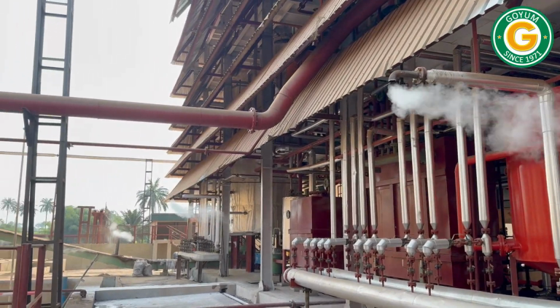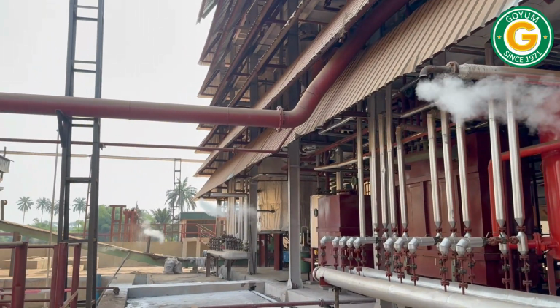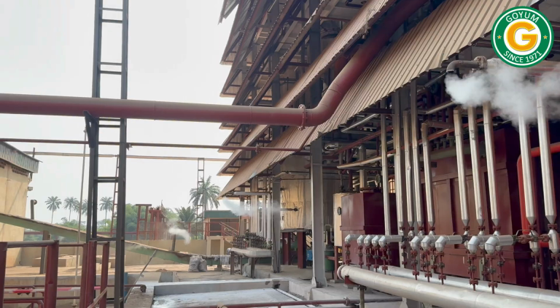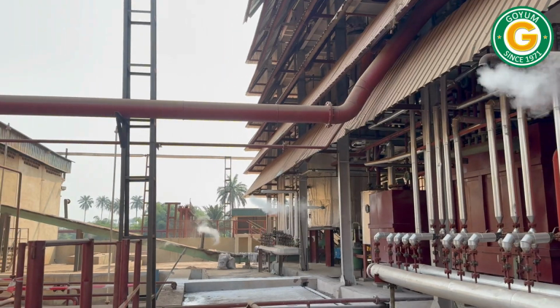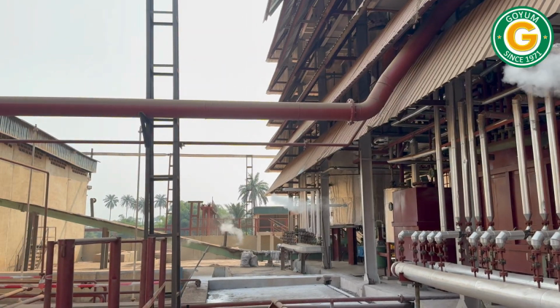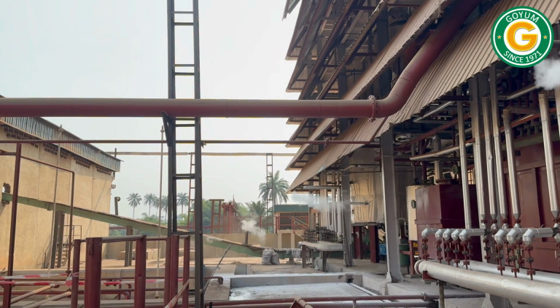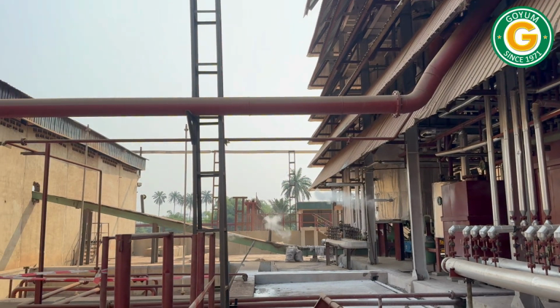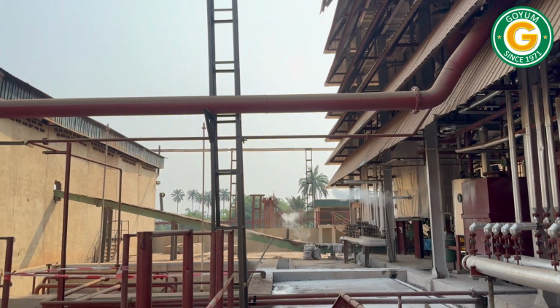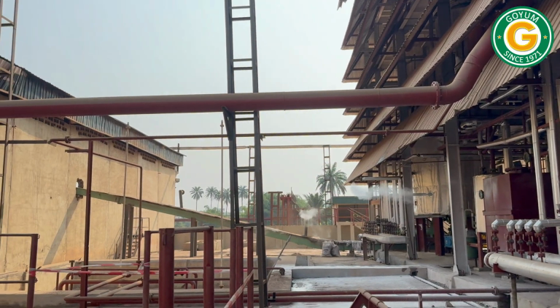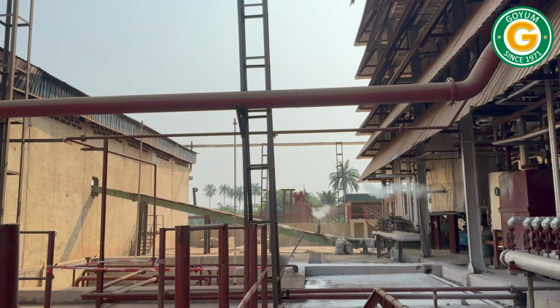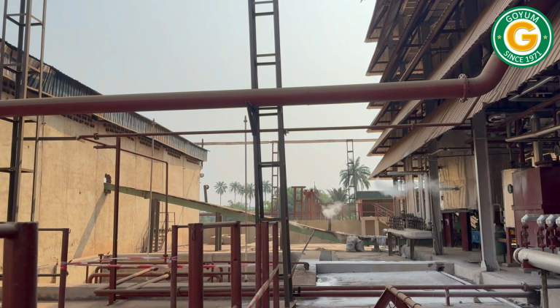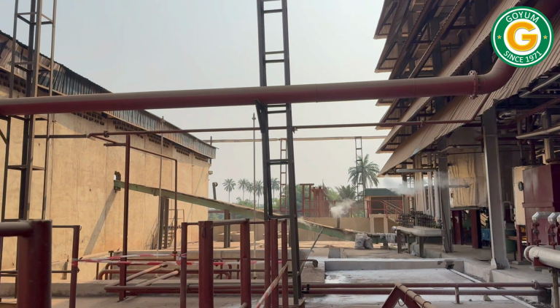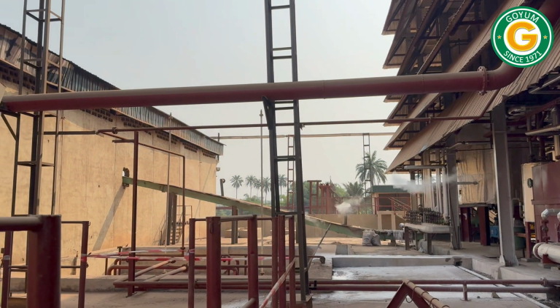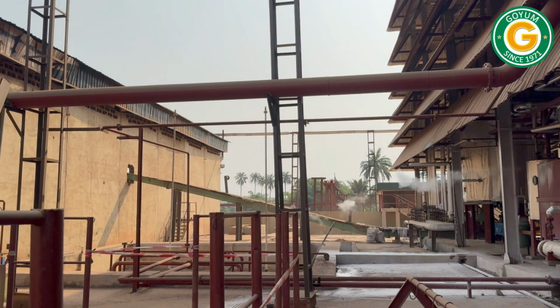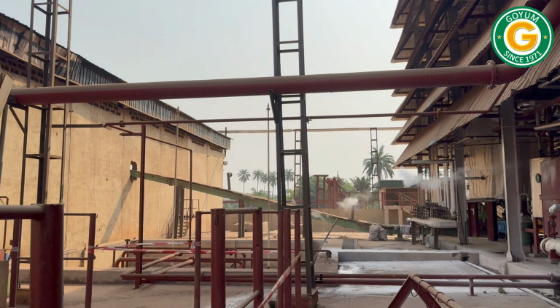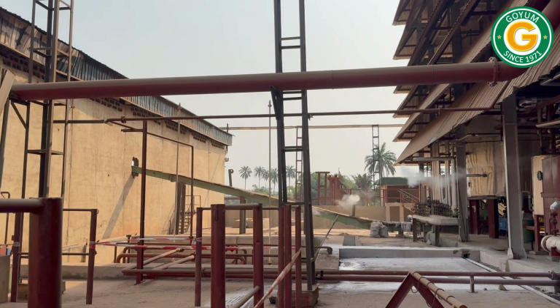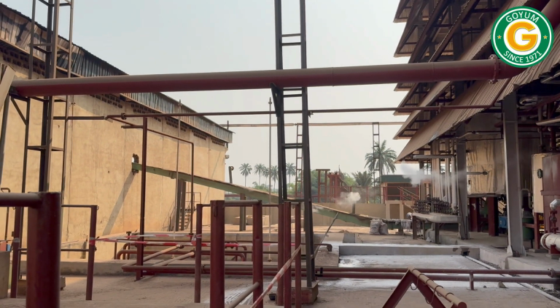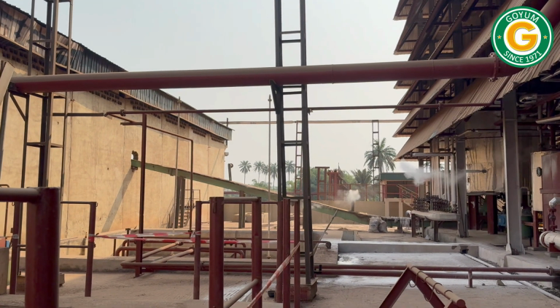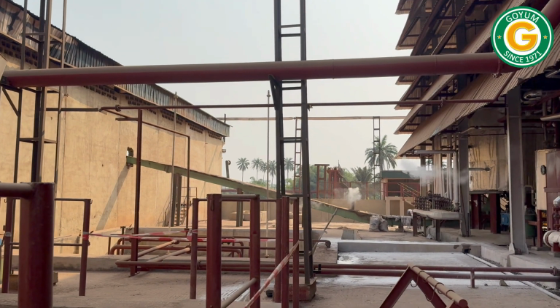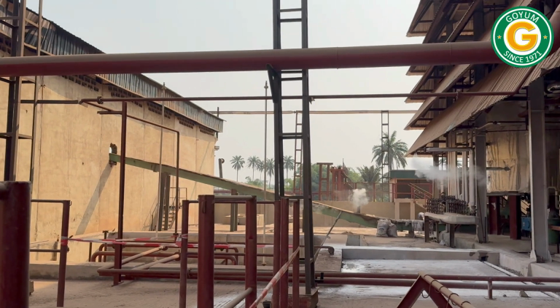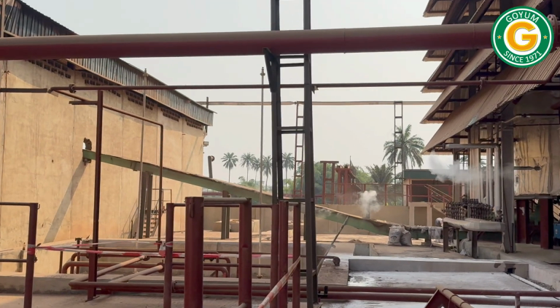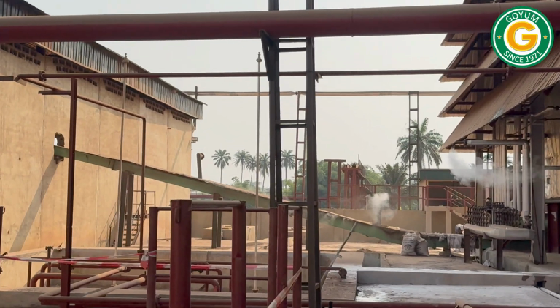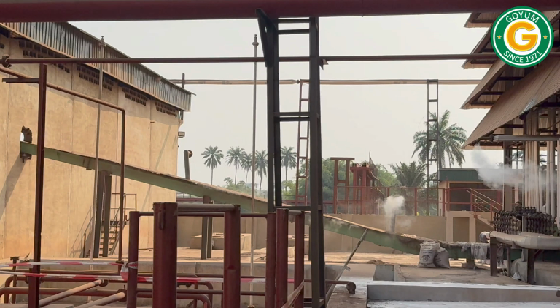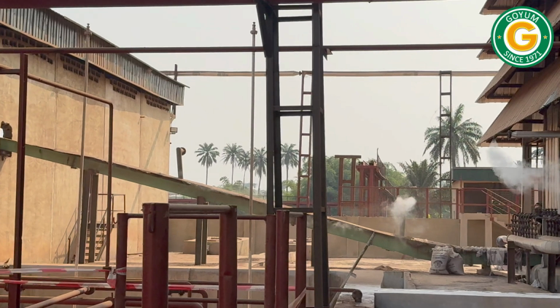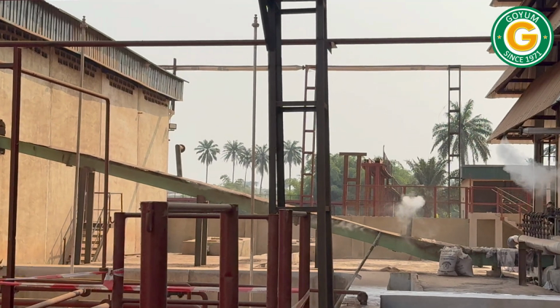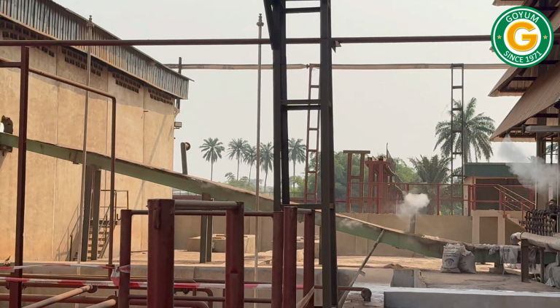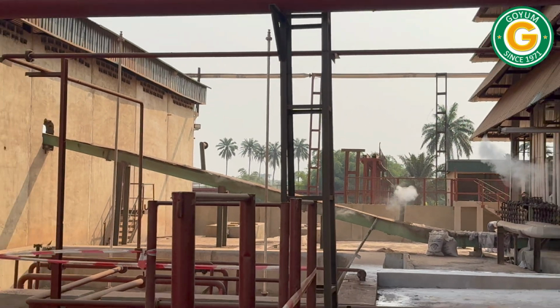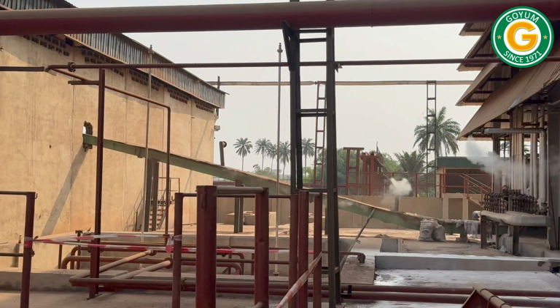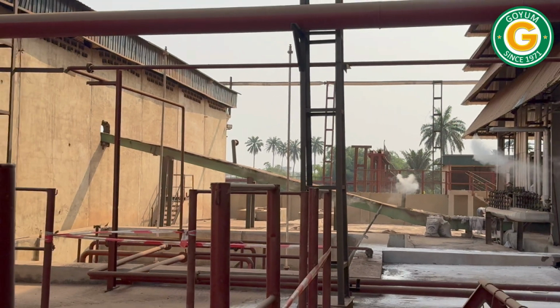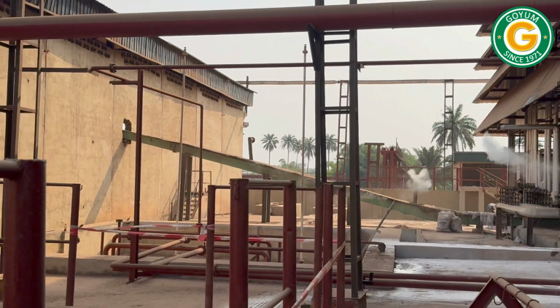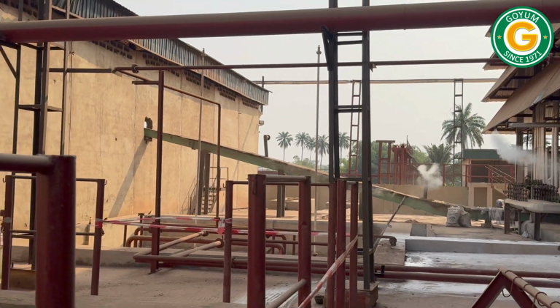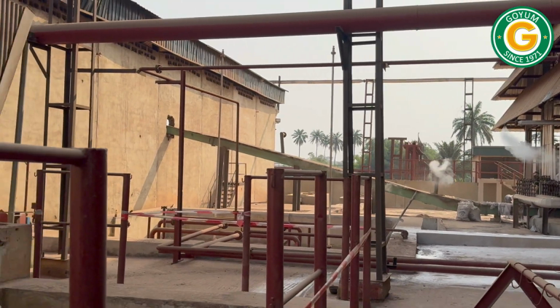Finally, the palm kernel de-oiled cake (PK-DOC) is conveyed to the DOC go-down using a chain conveyor, where it is cooled before storage.